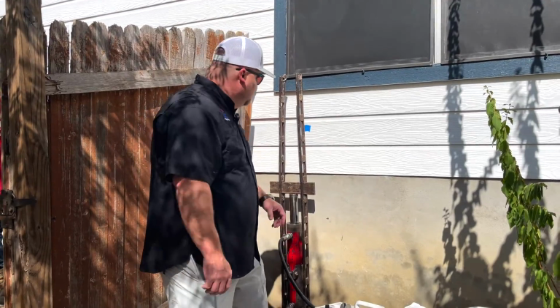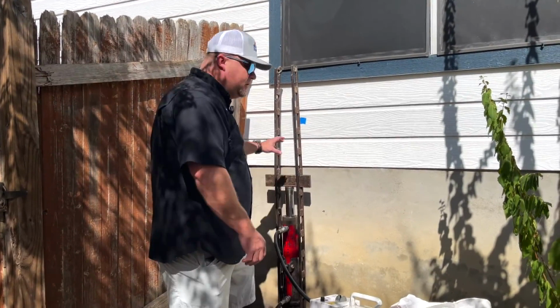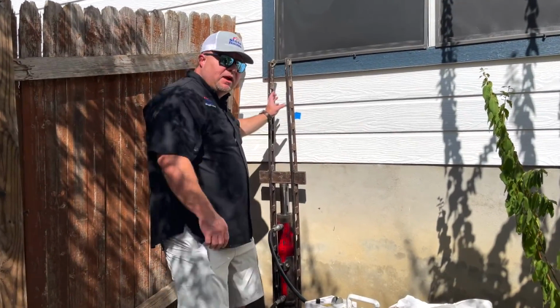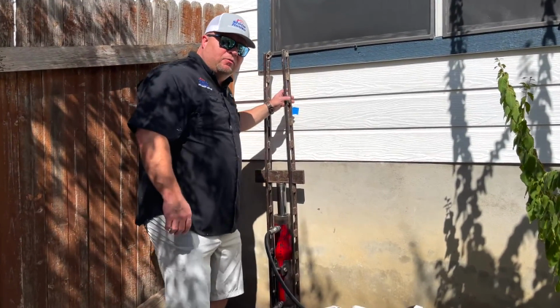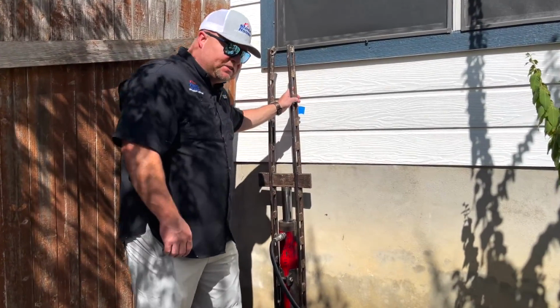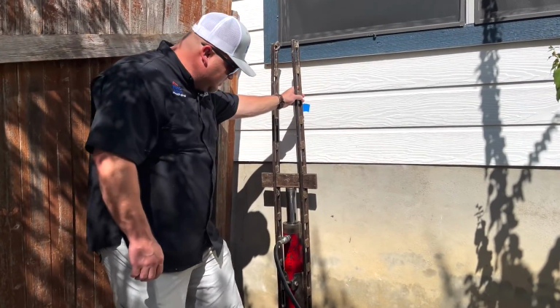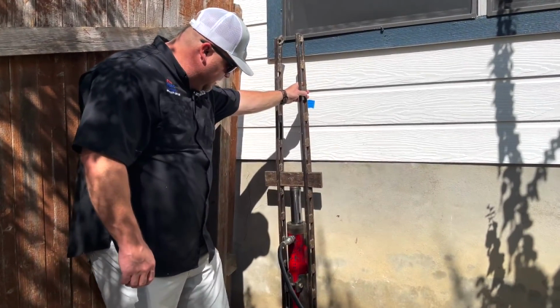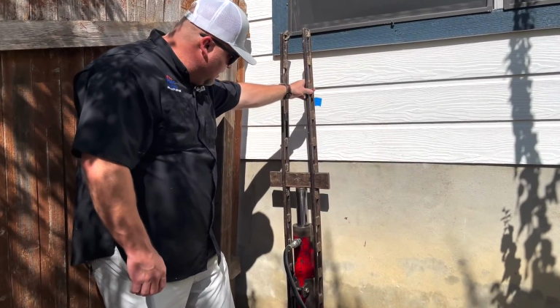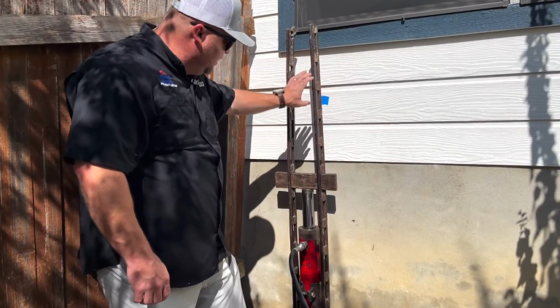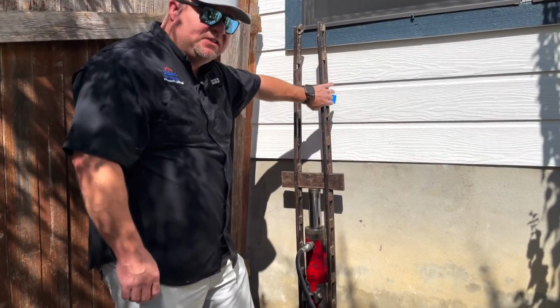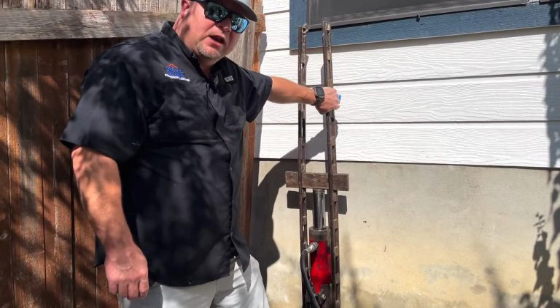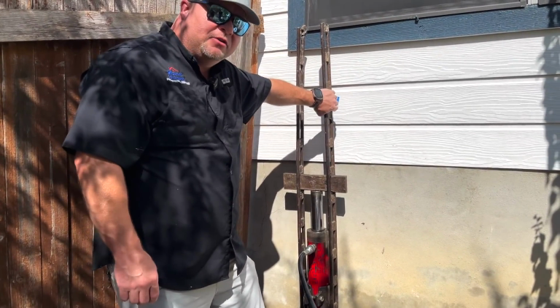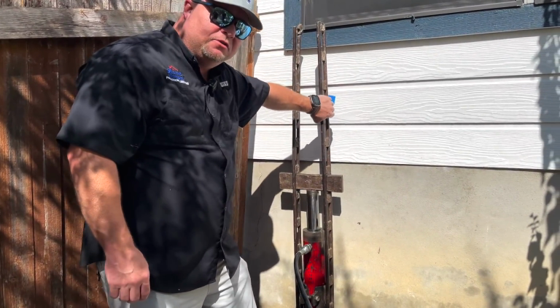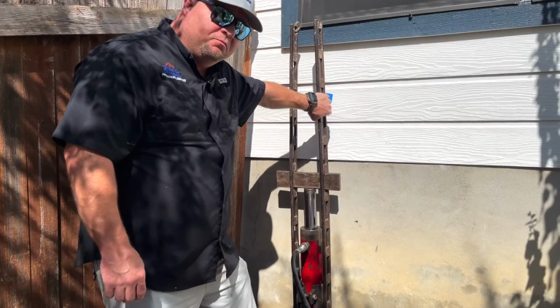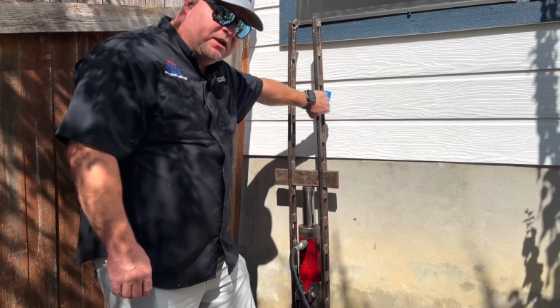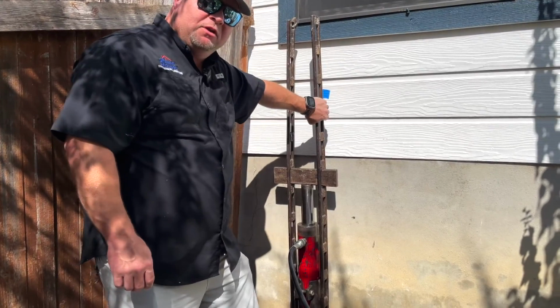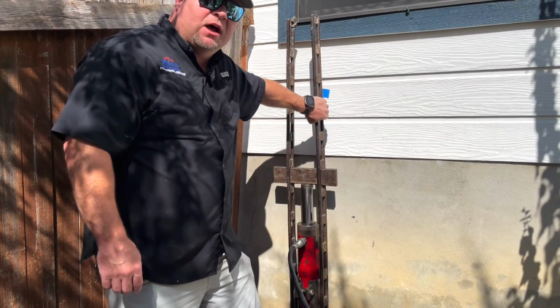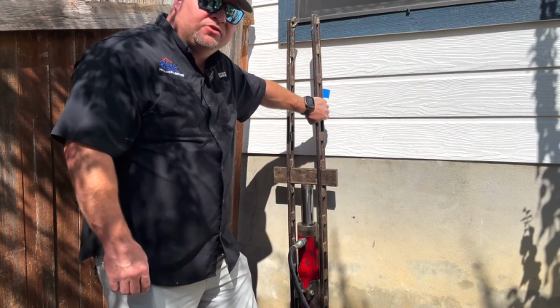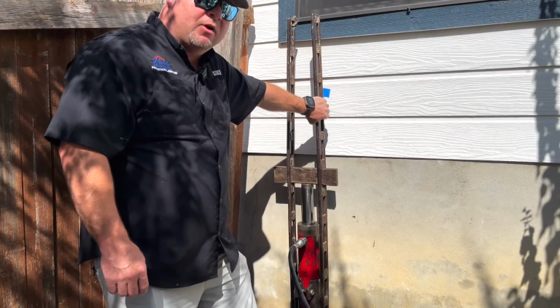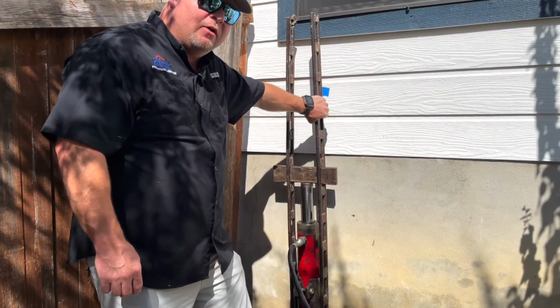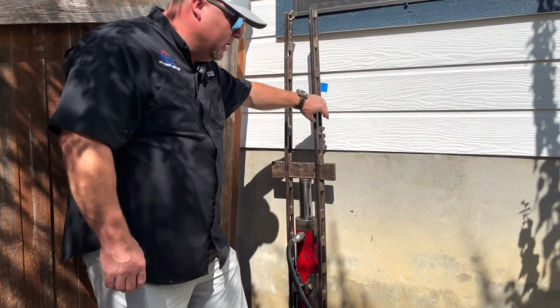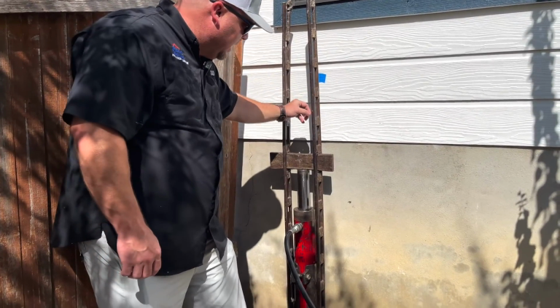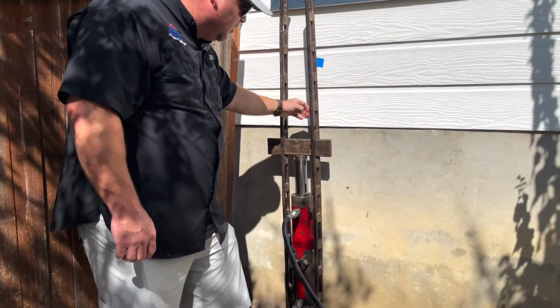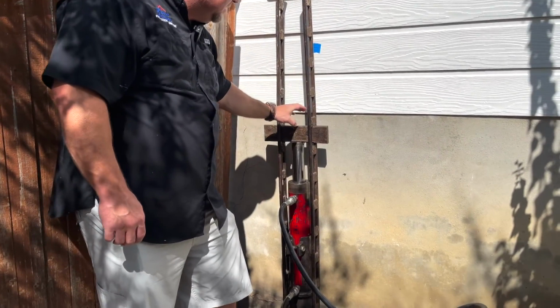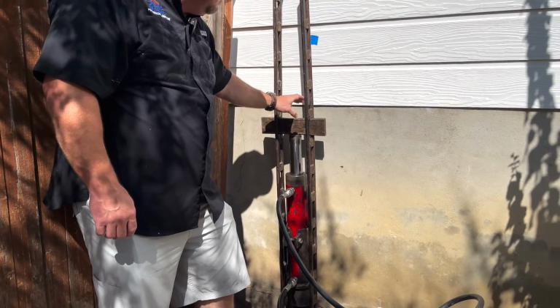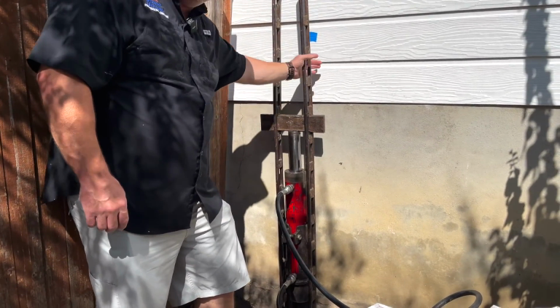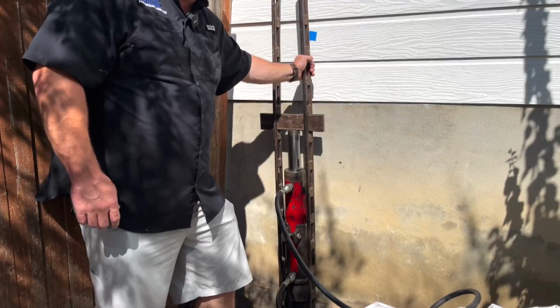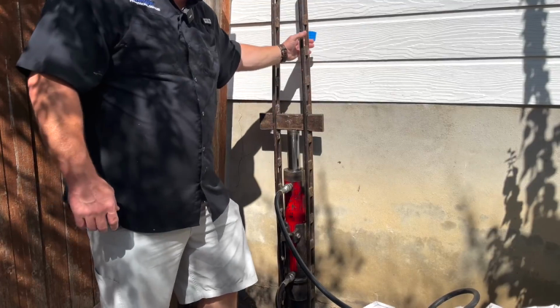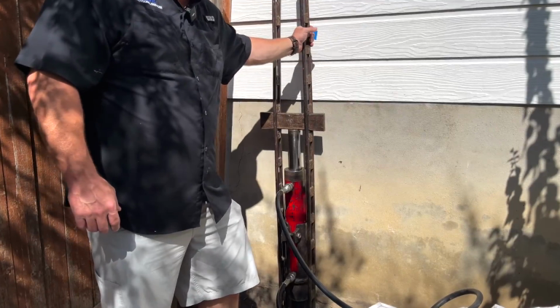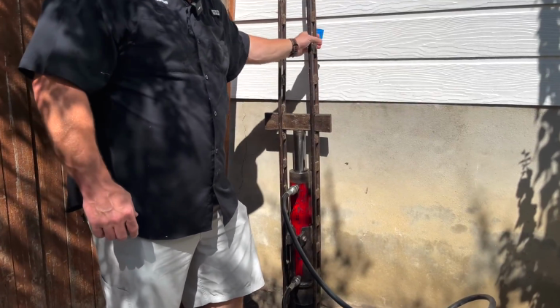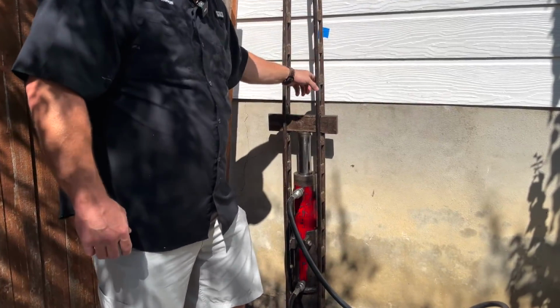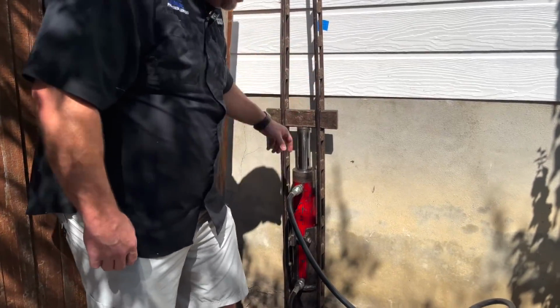As you can see right here, we have a setup. We use these steel ladders — they have a lot of pressure on them right now — and we're using these to actually force the steel into the ground.